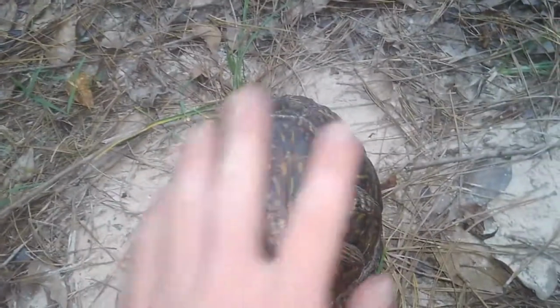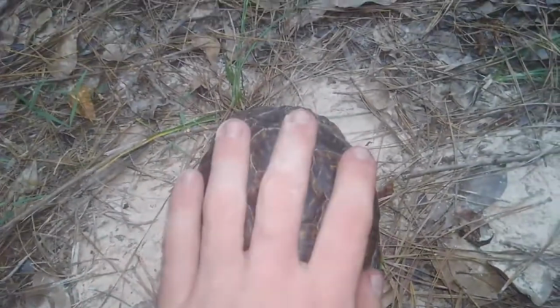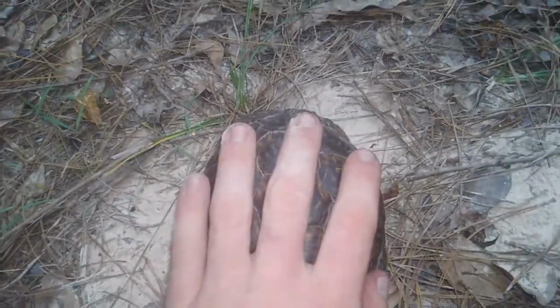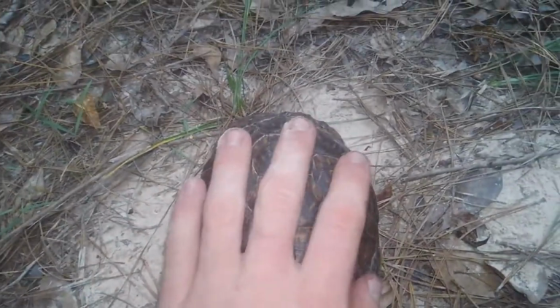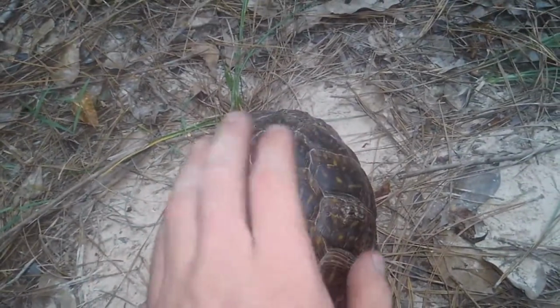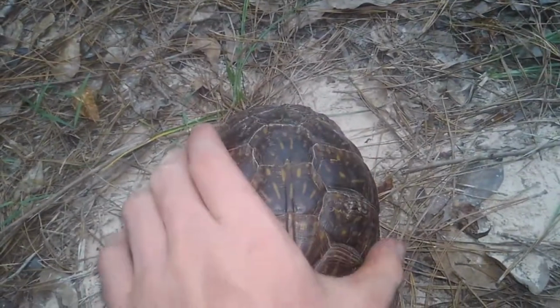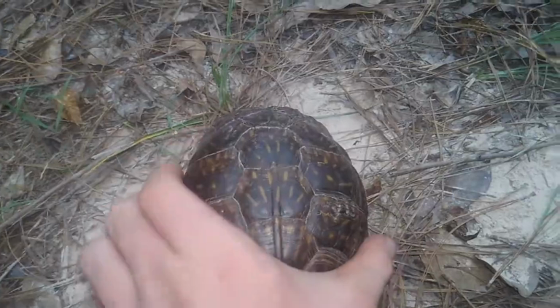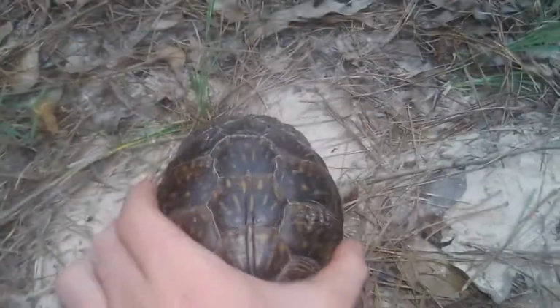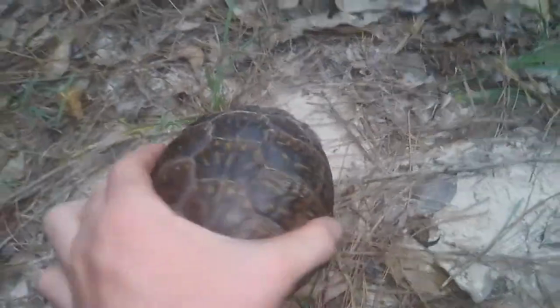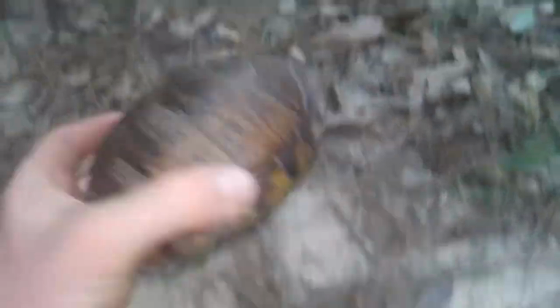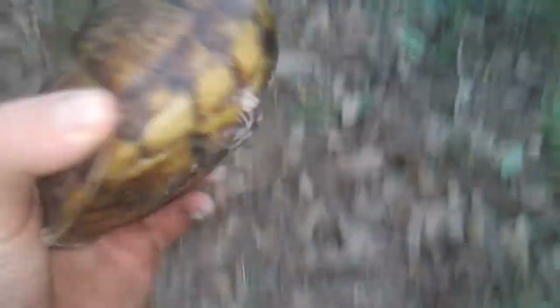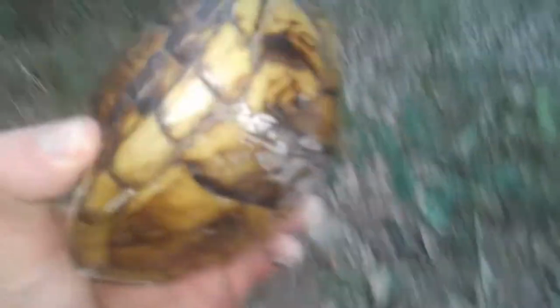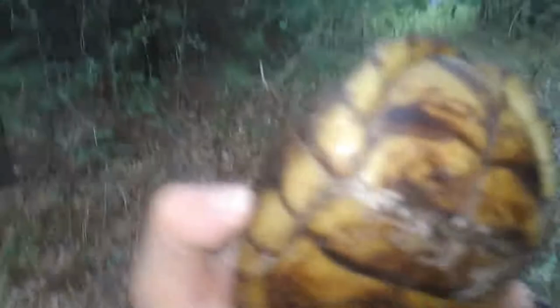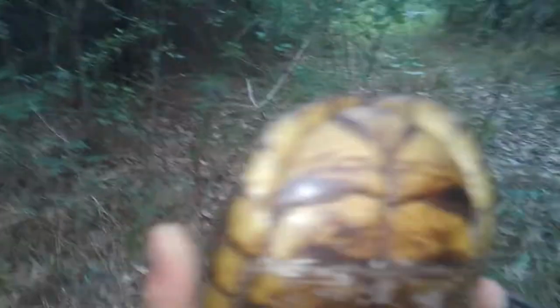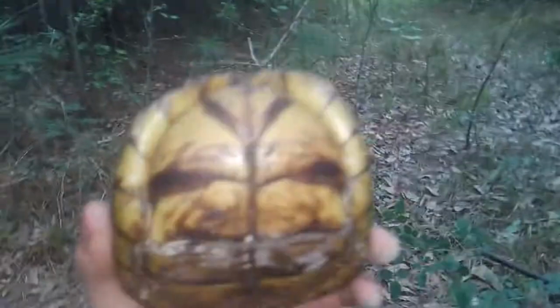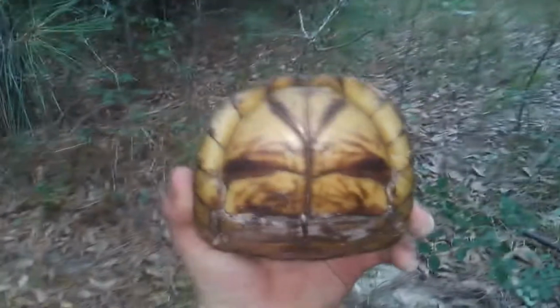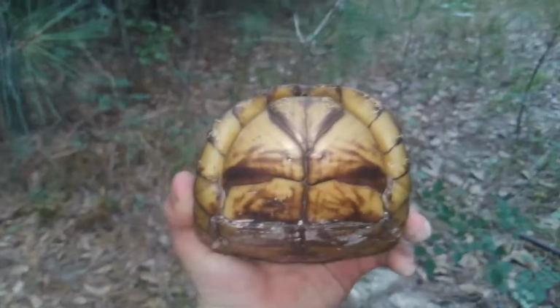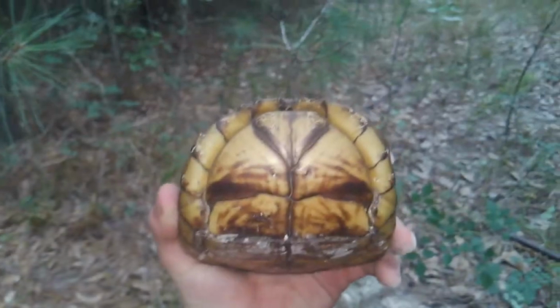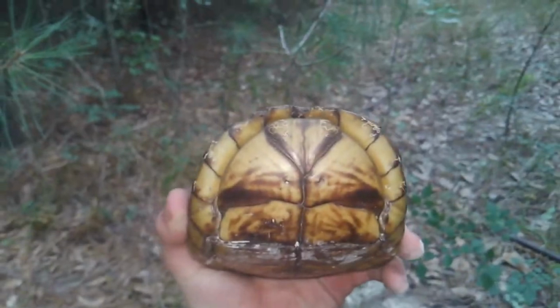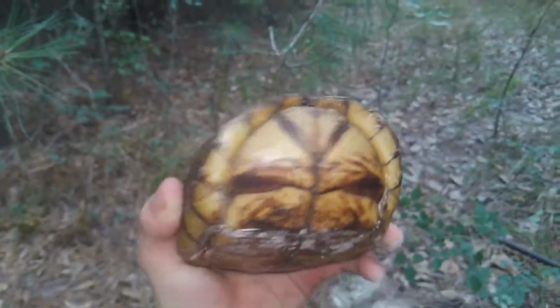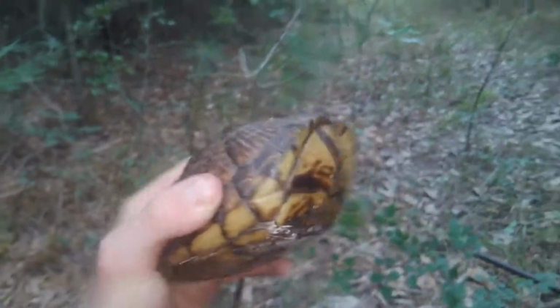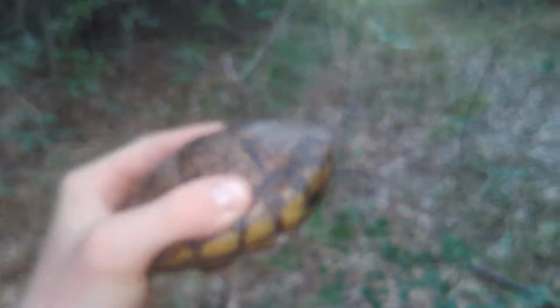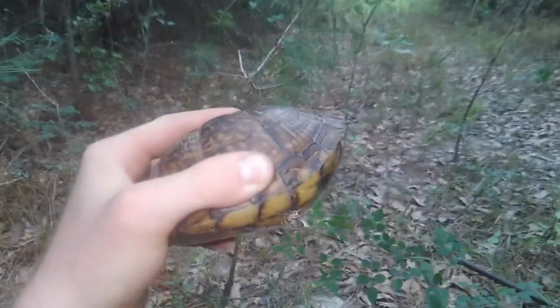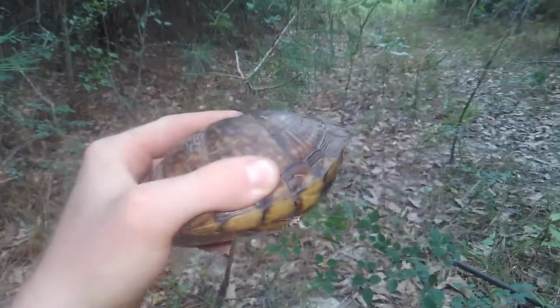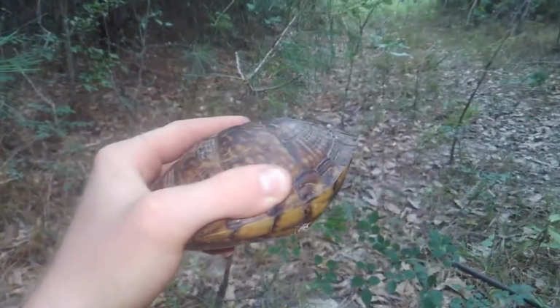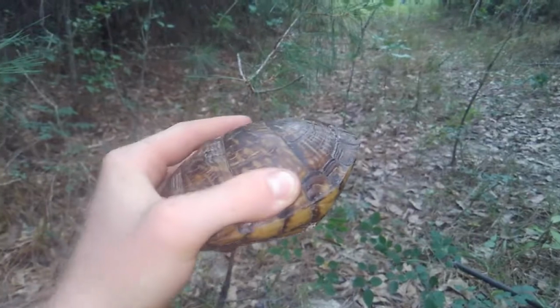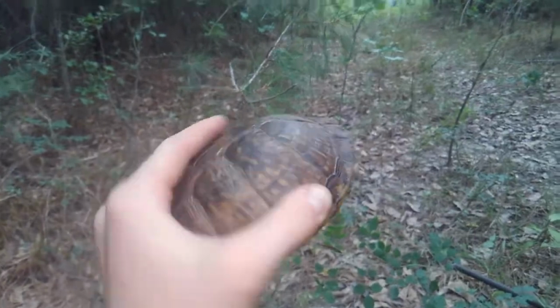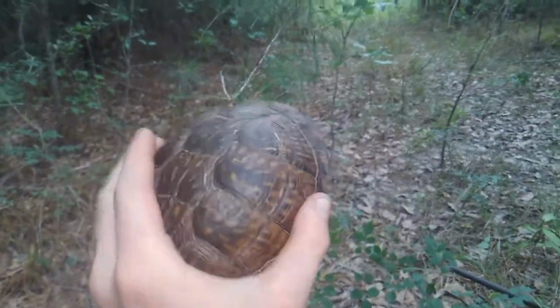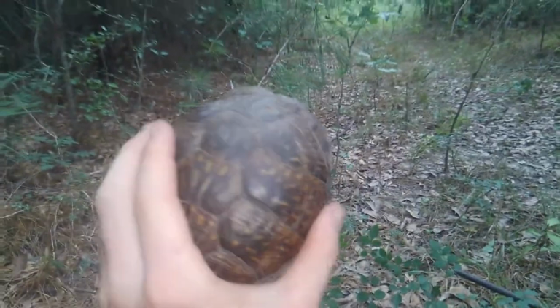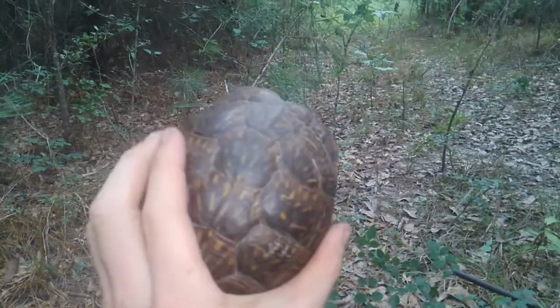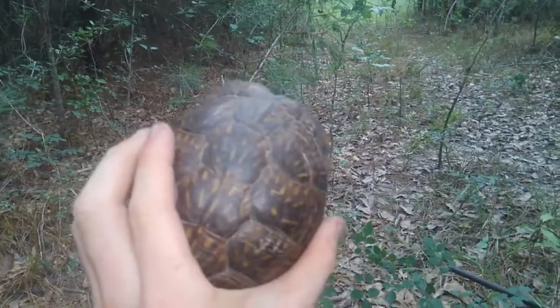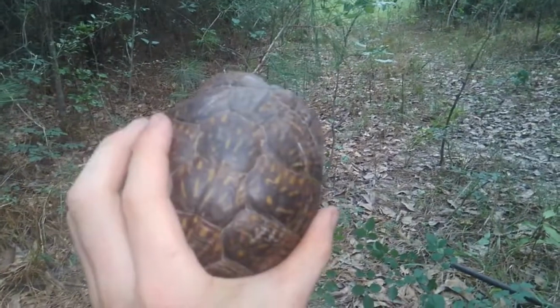Really cool critter to find out in the wilderness of Texas.